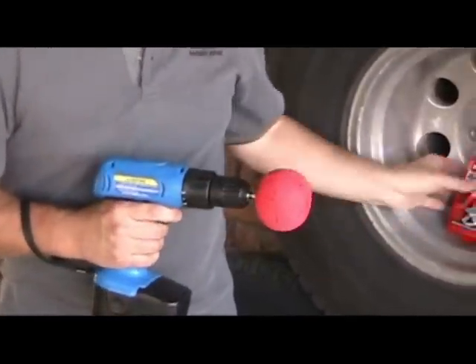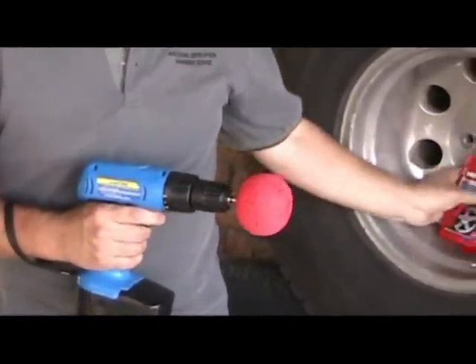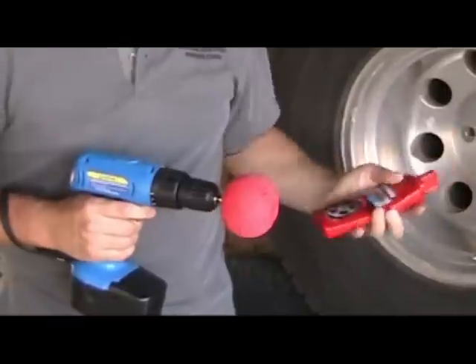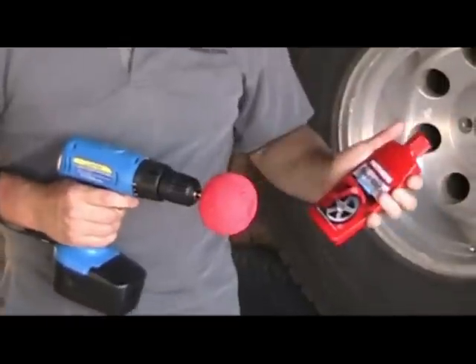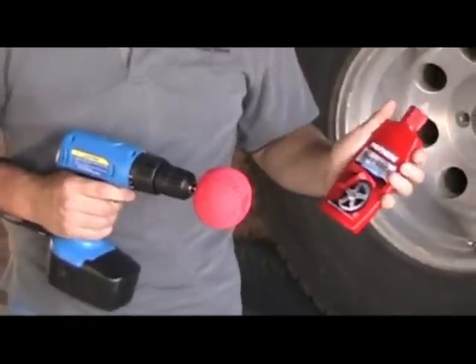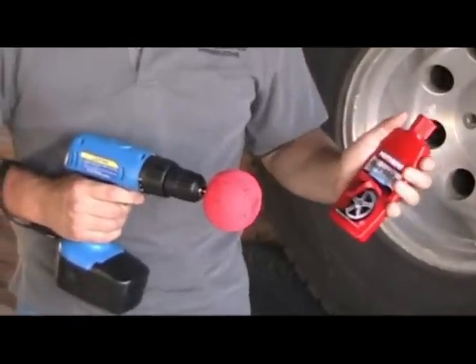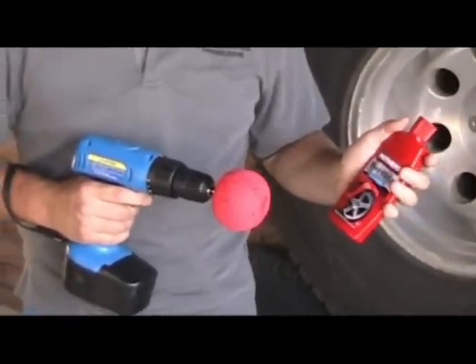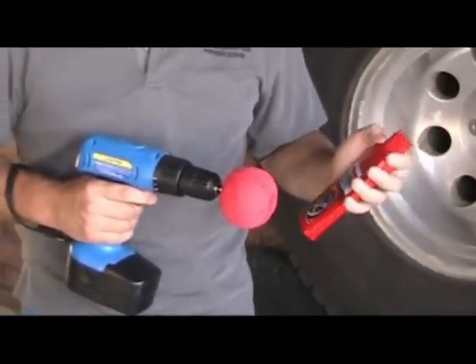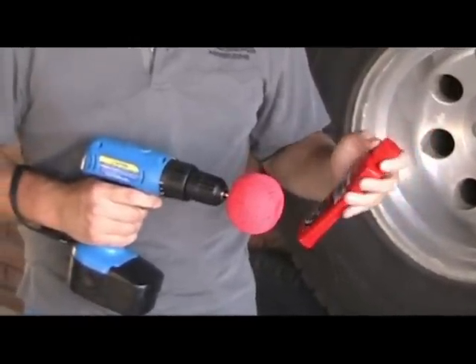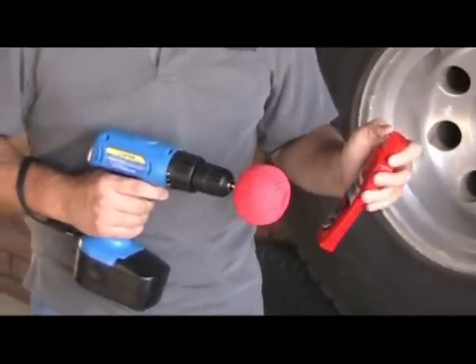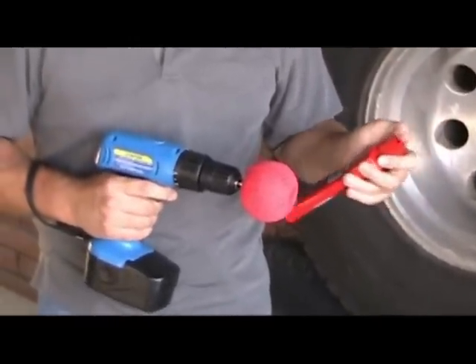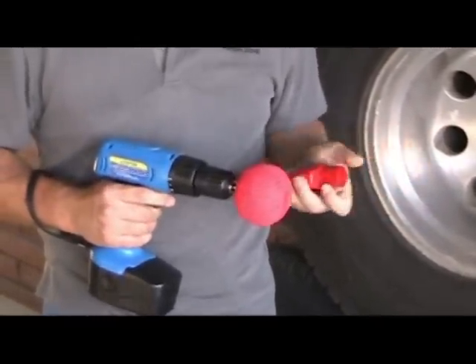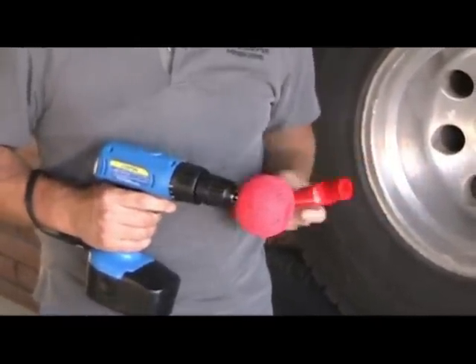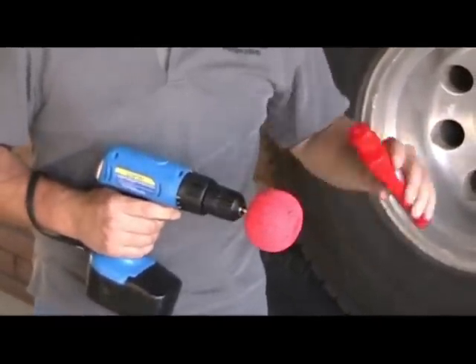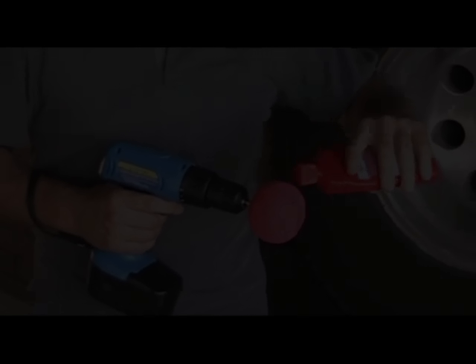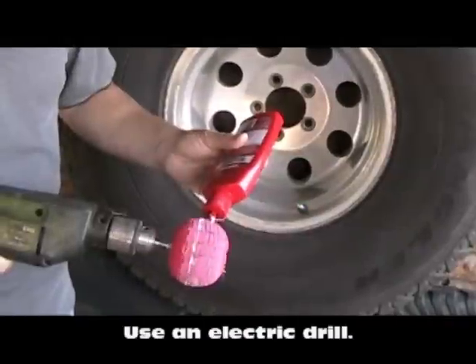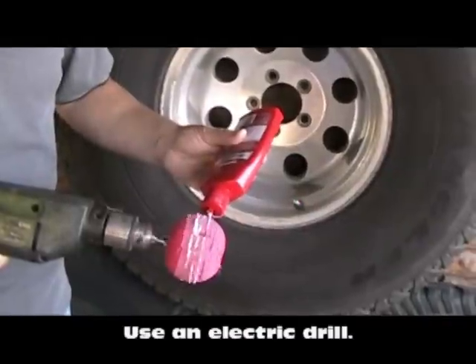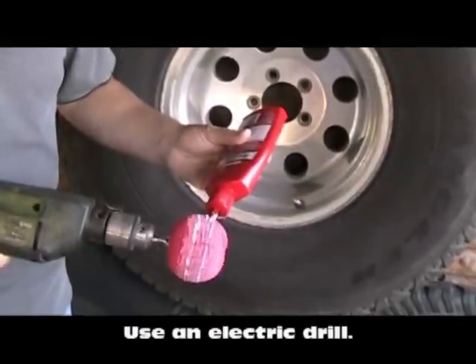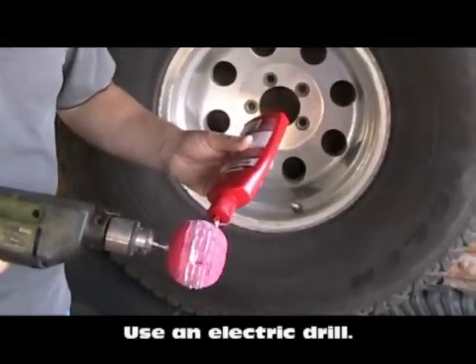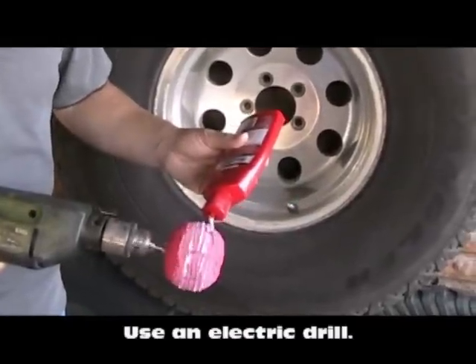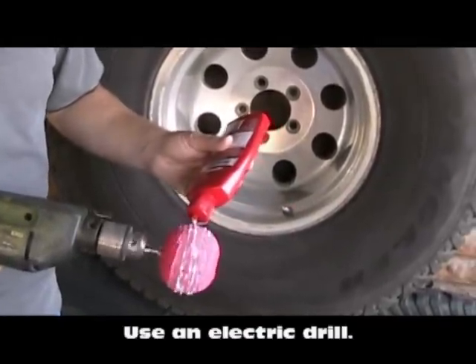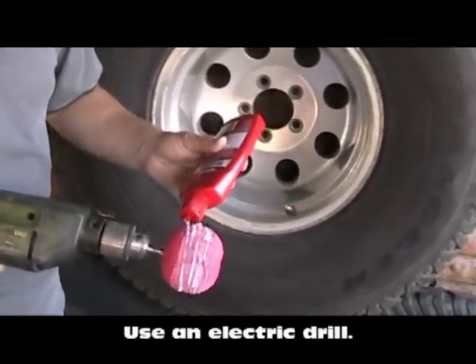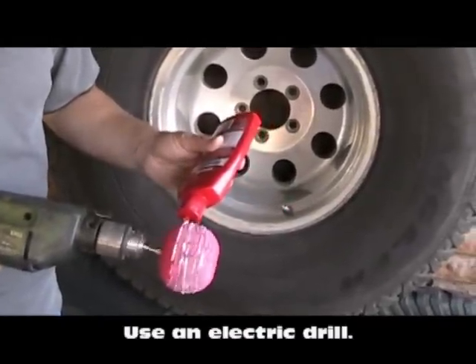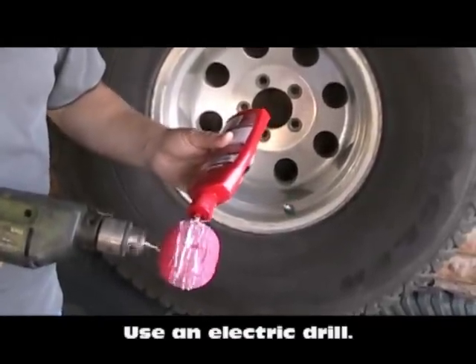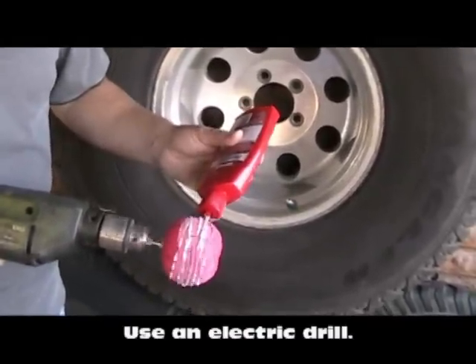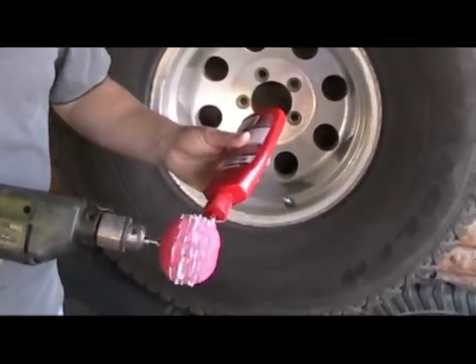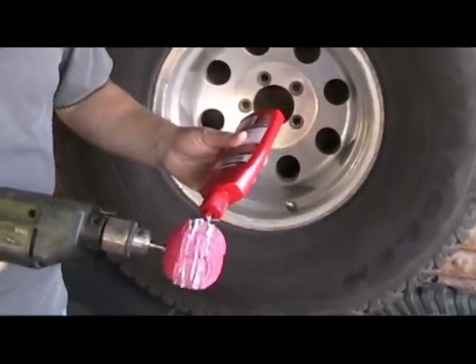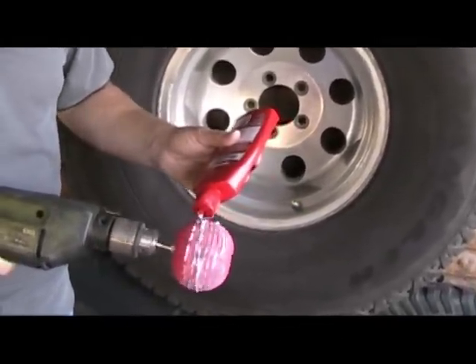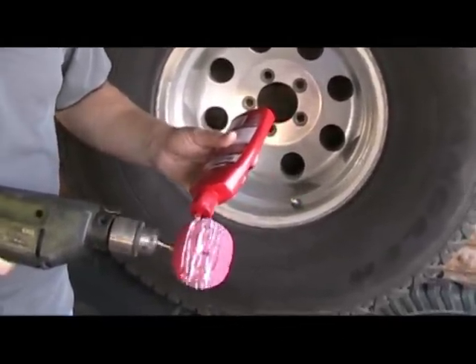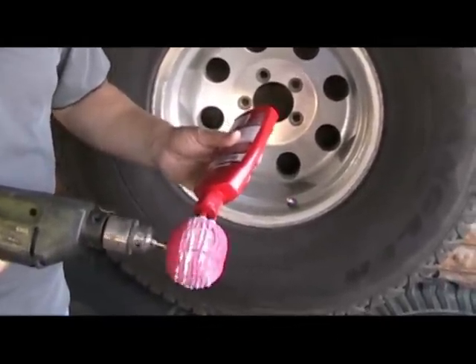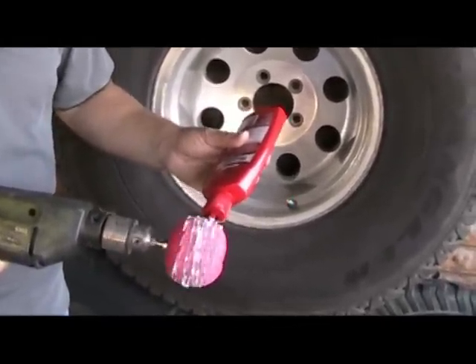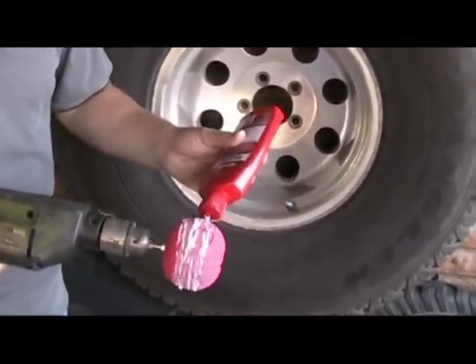Once you have it in there, use your Power Metal, apply it to the foam ball, and then you can start to polish. Apply a good amount of metal polish to the ball — you don't want to be dry sanding your wheel.